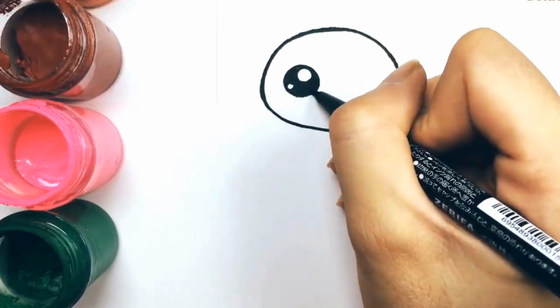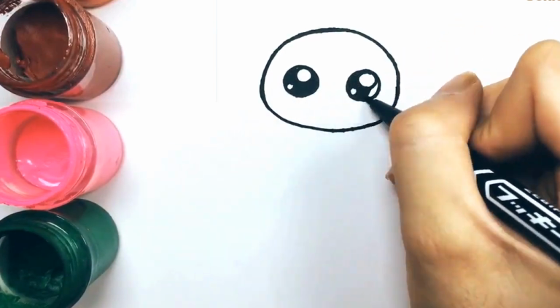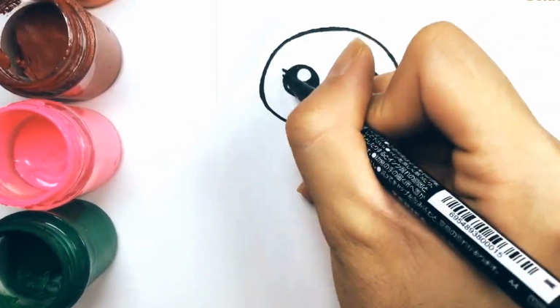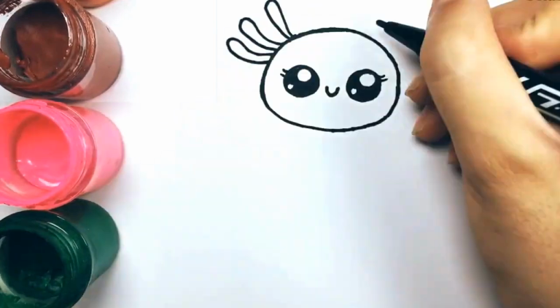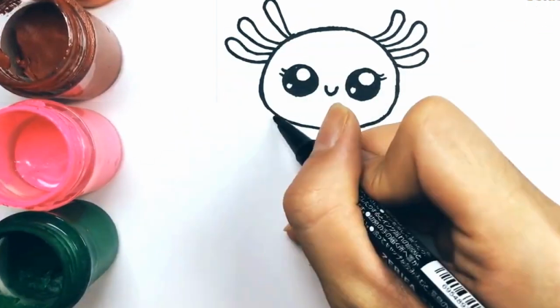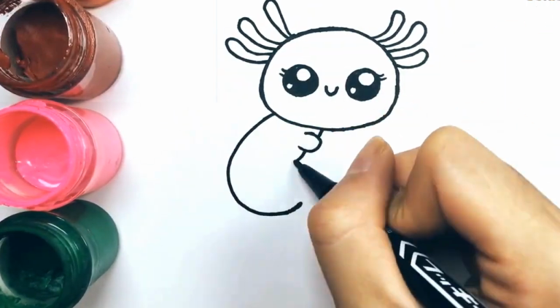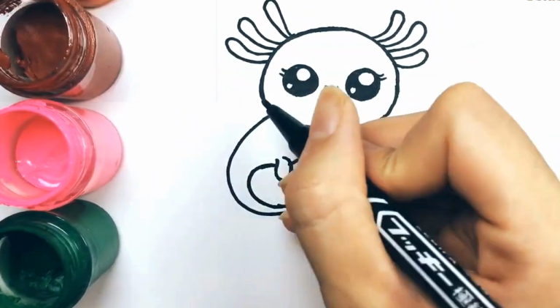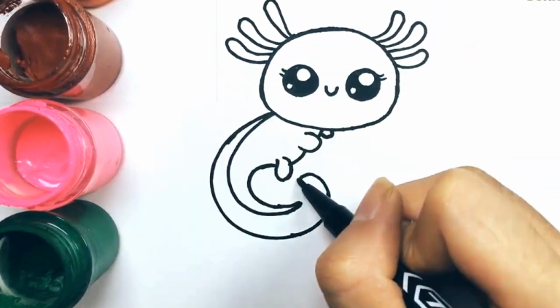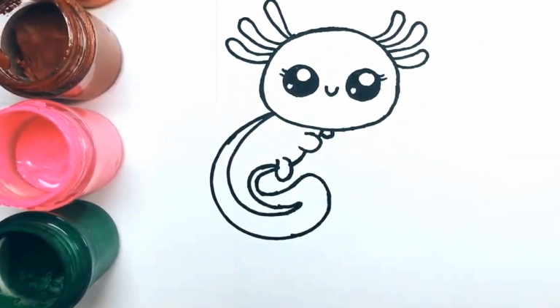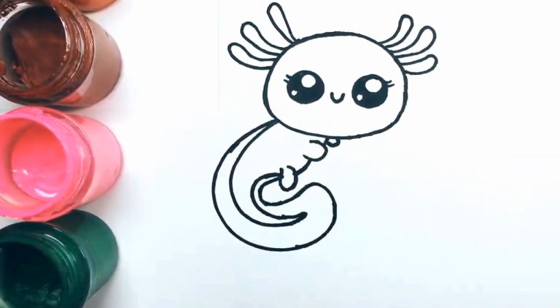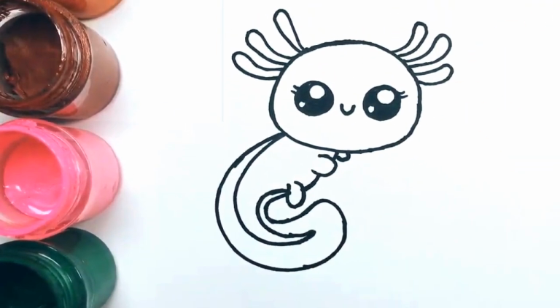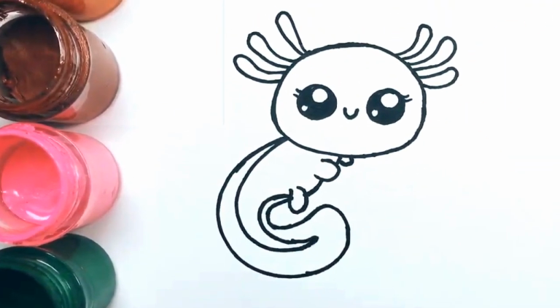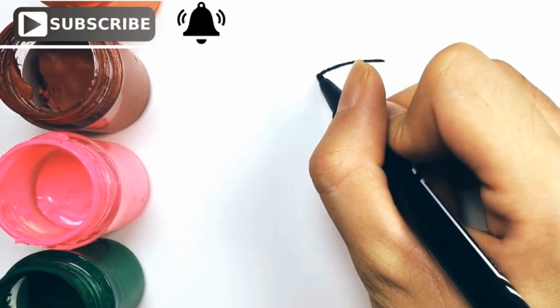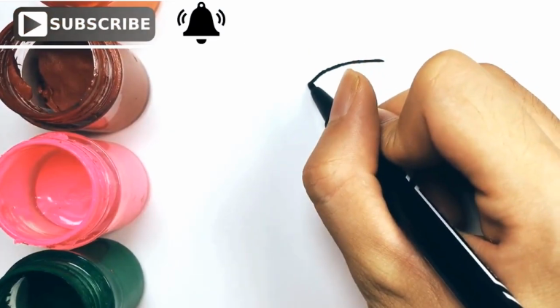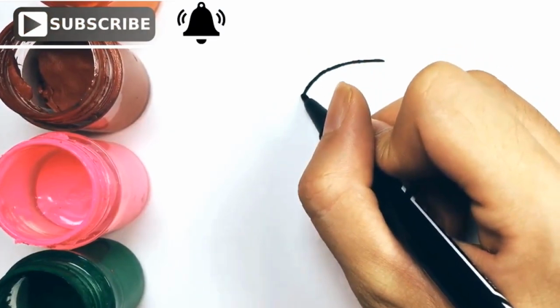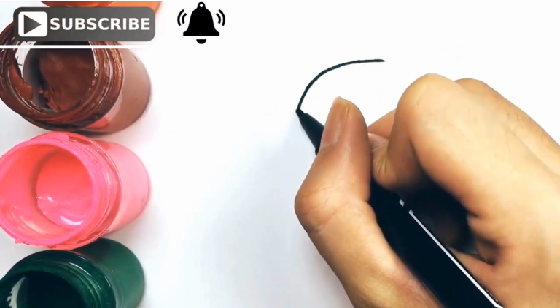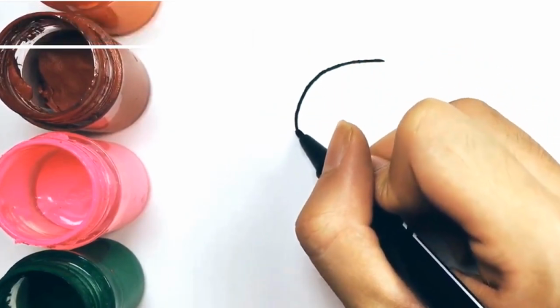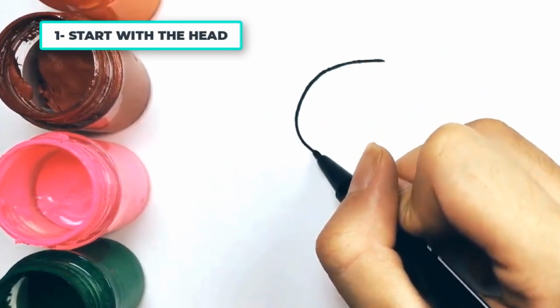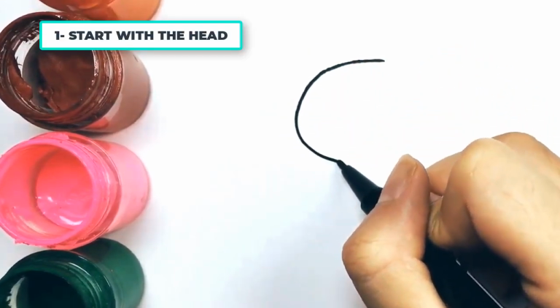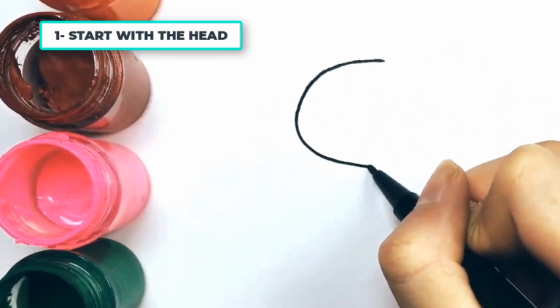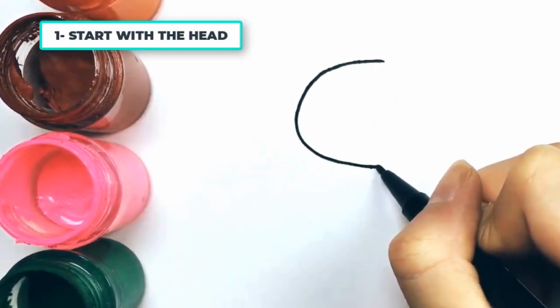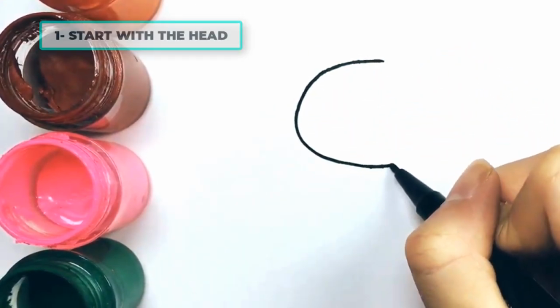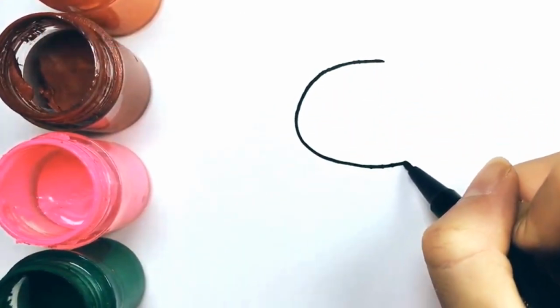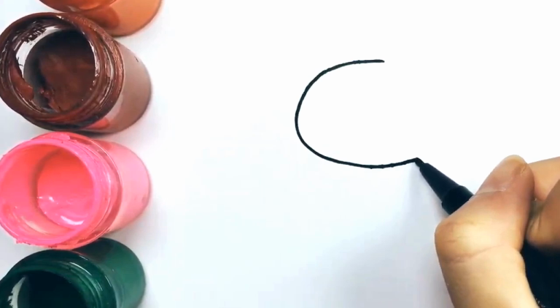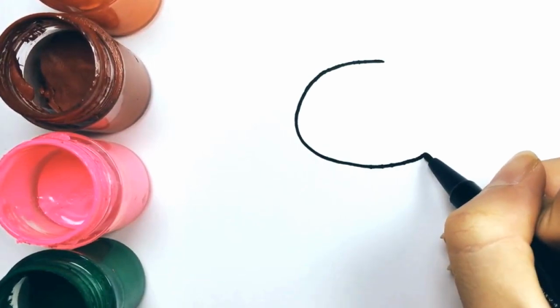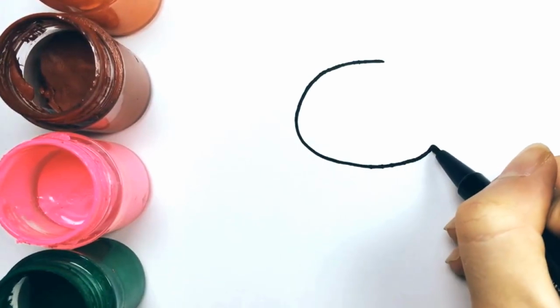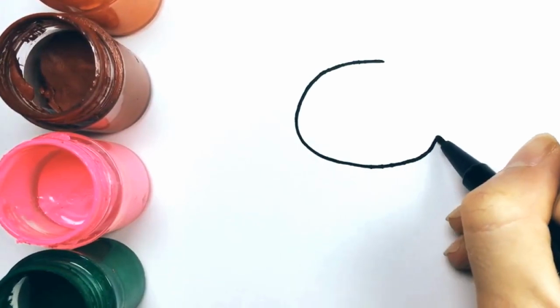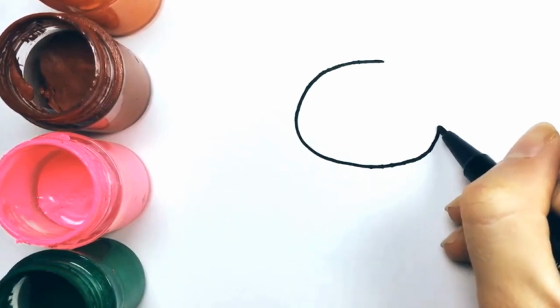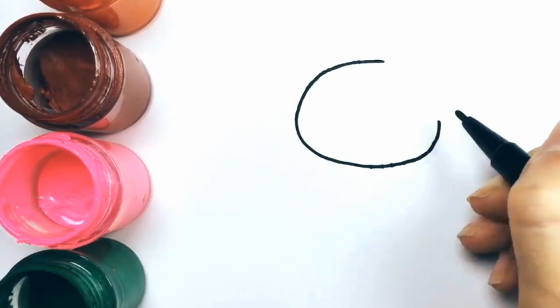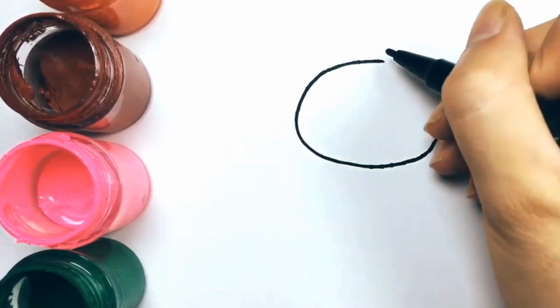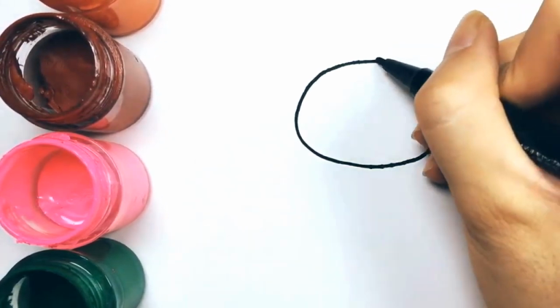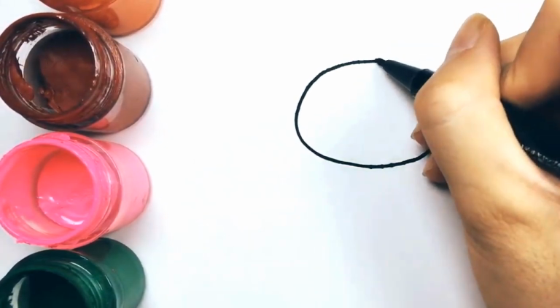Today, you'll learn how to draw an adorable axolotl. Welcome, everyone, to another drawing session. We'll start by drawing the head. You'll be amazed at how simple it is to draw it.